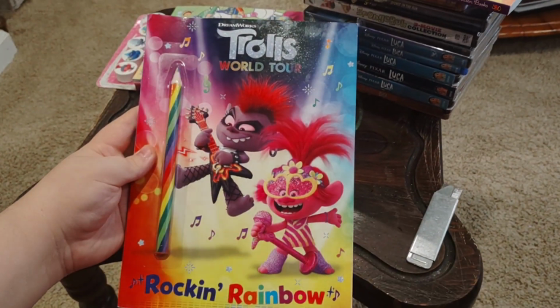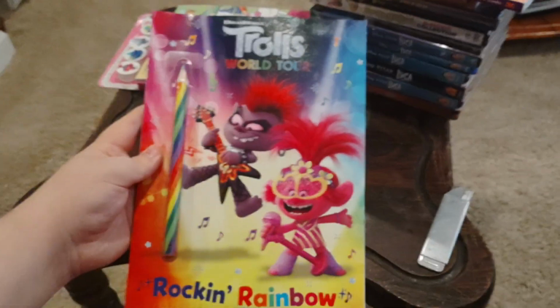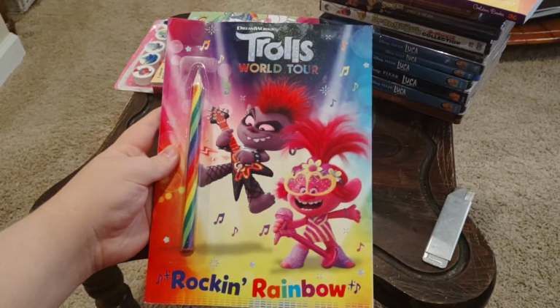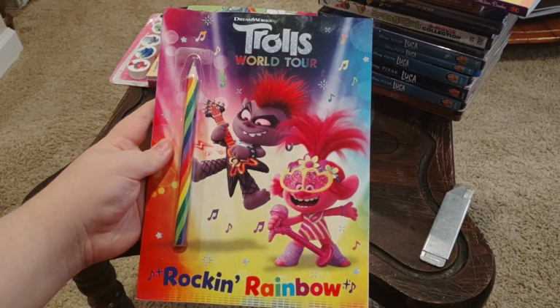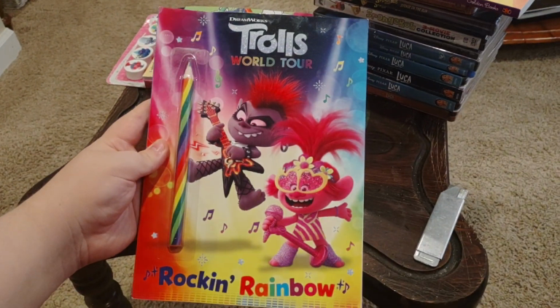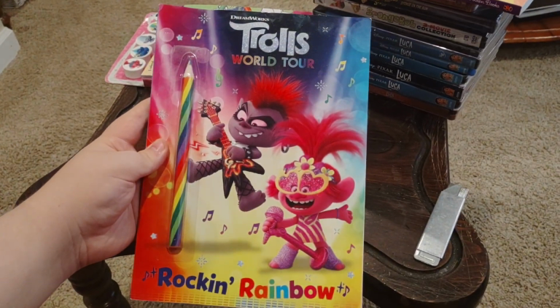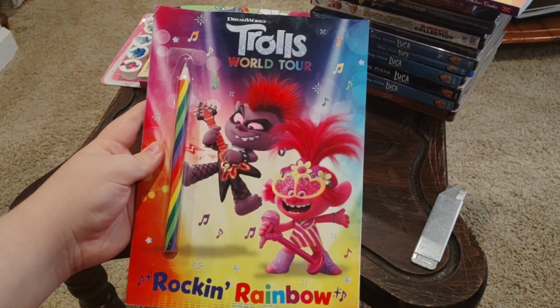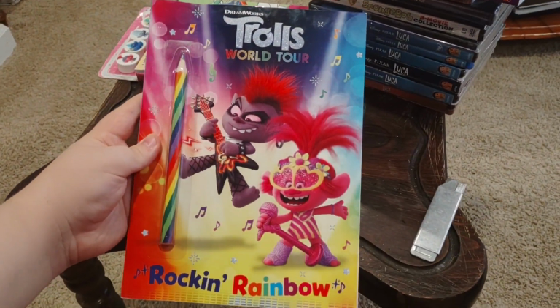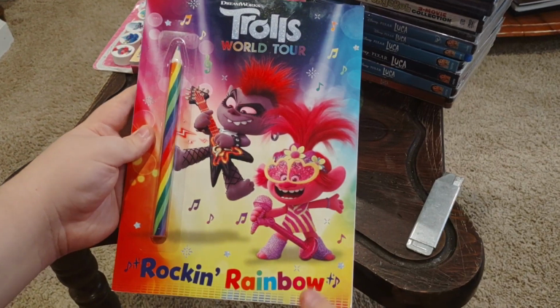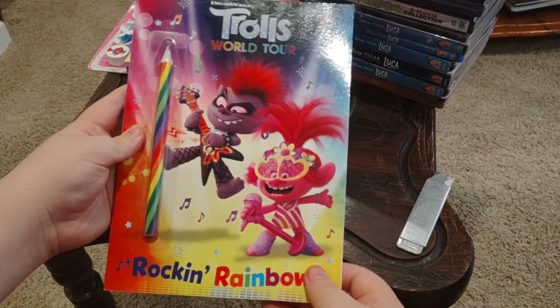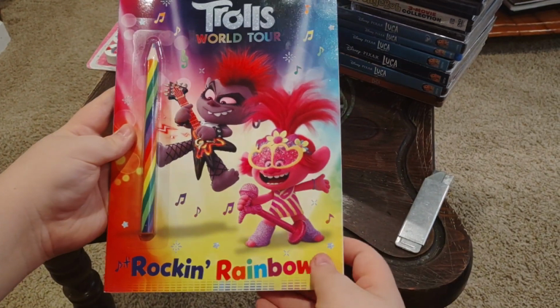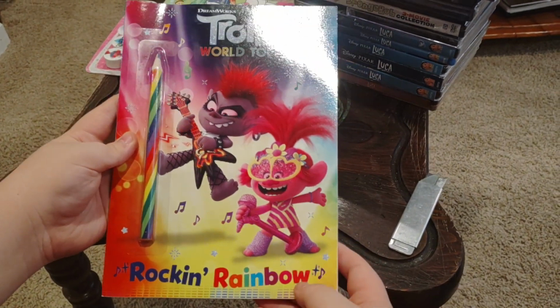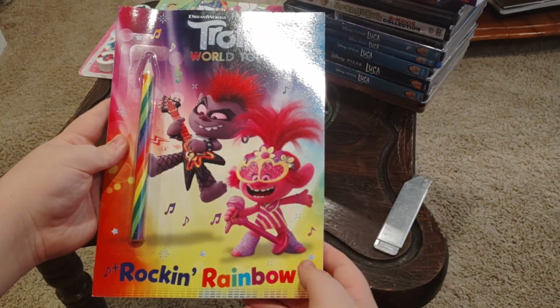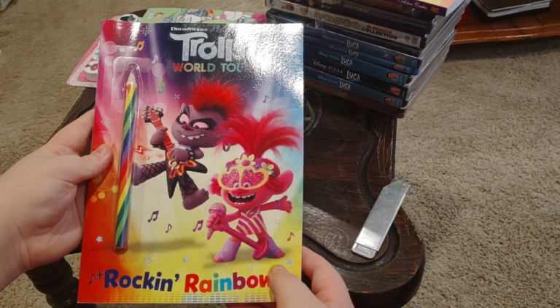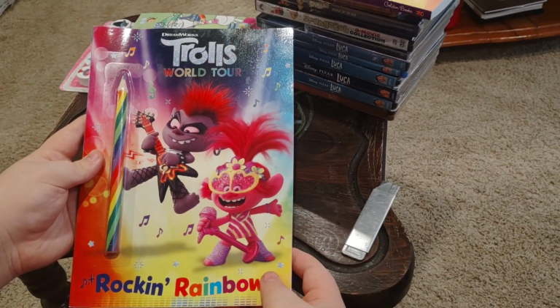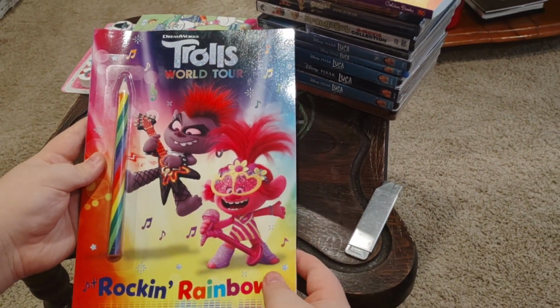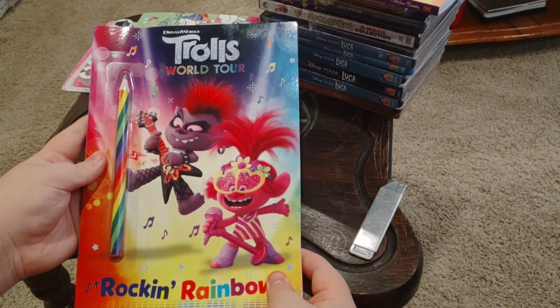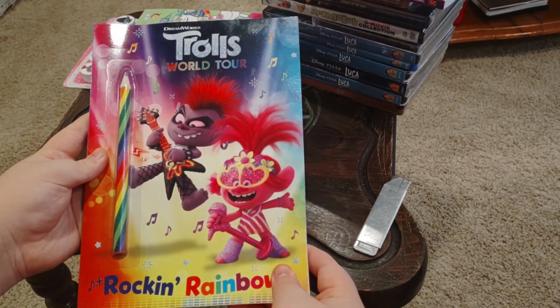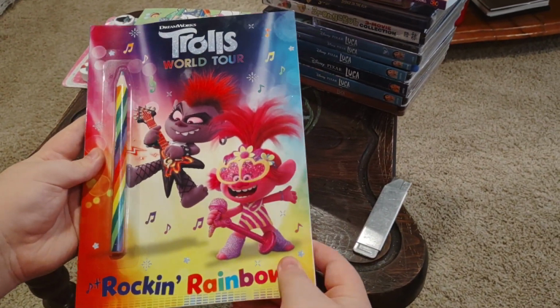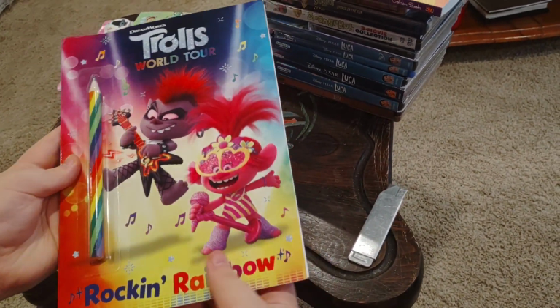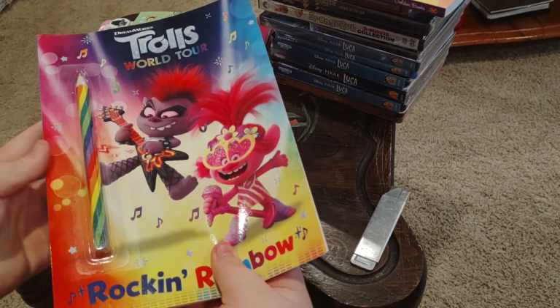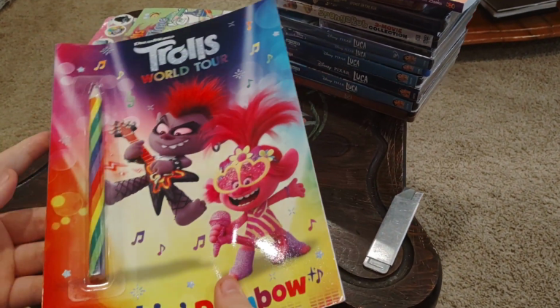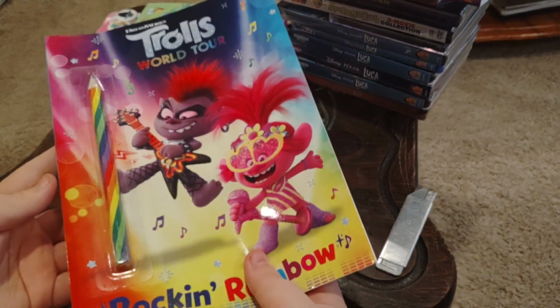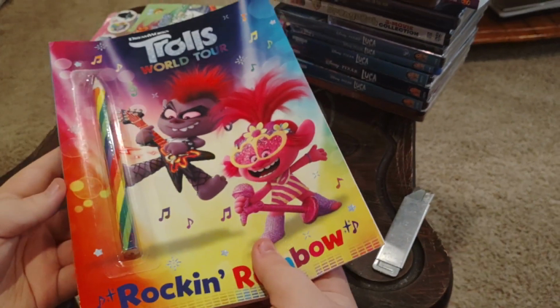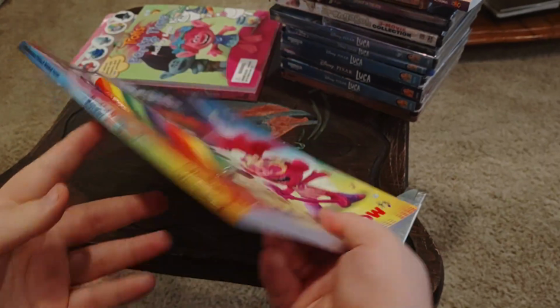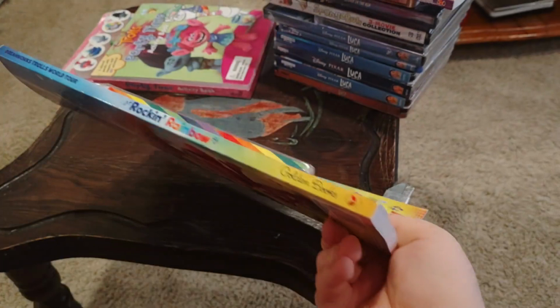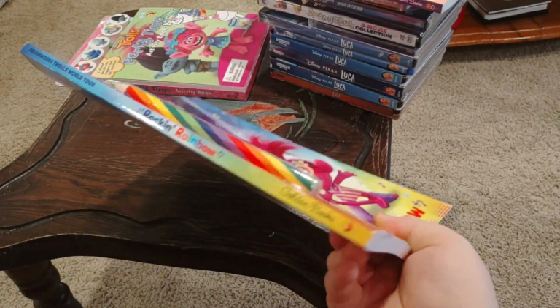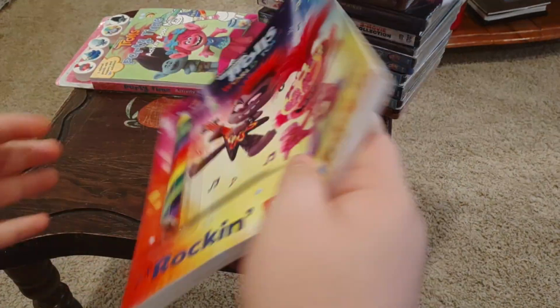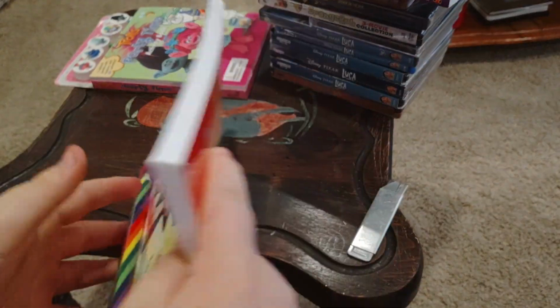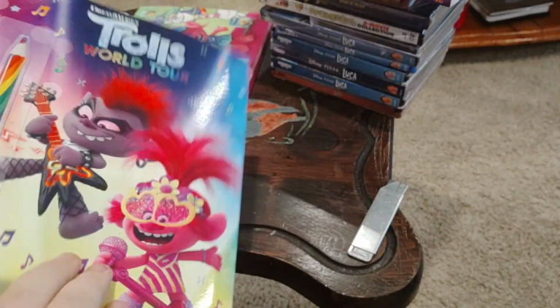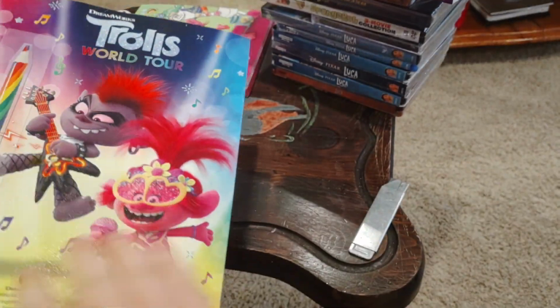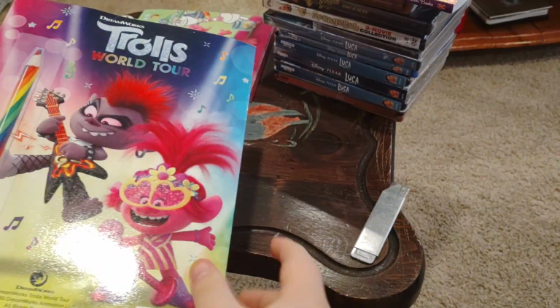Next we have DreamWorks Trolls World Tour Rockin' Rainbow. This is a coloring book. Front, side, and back.